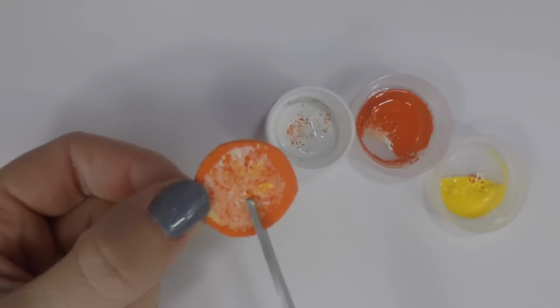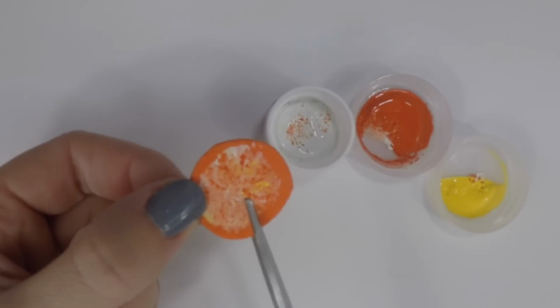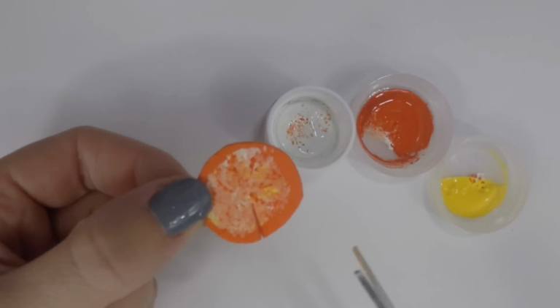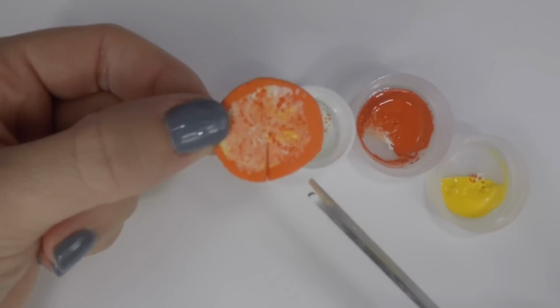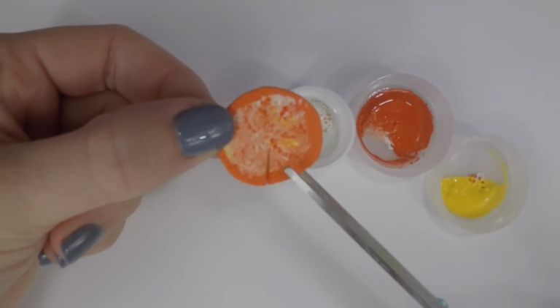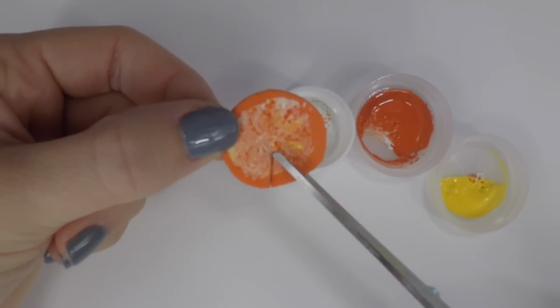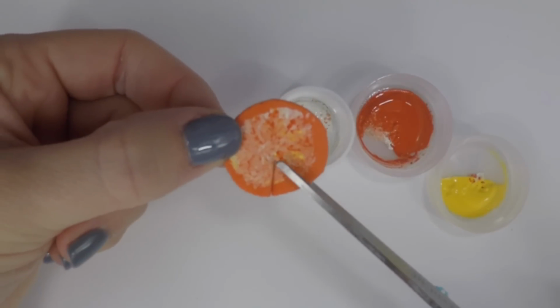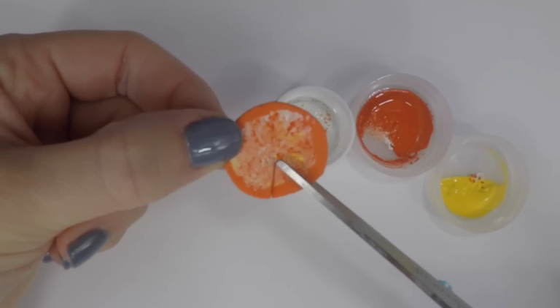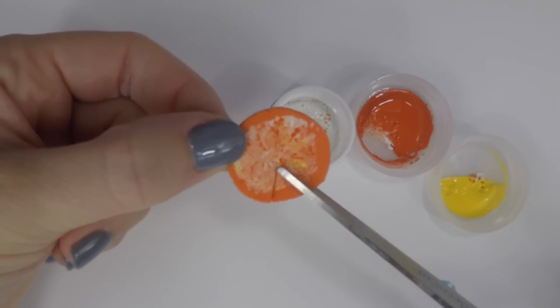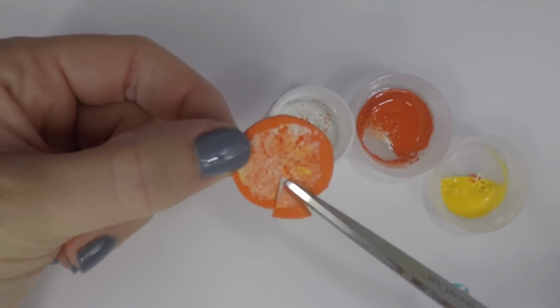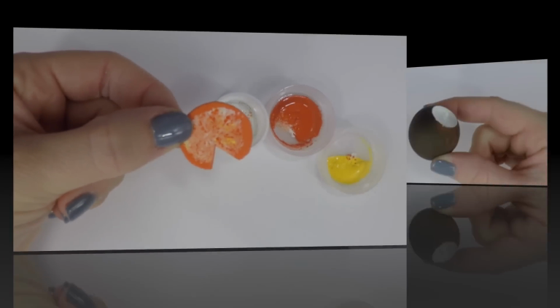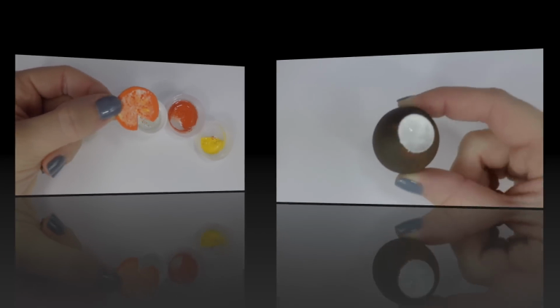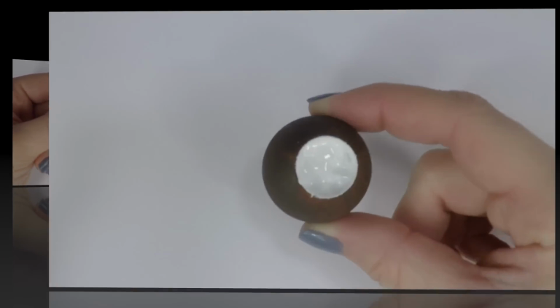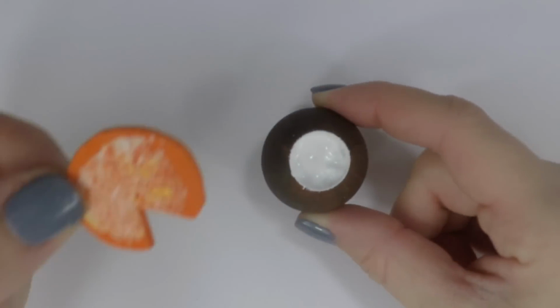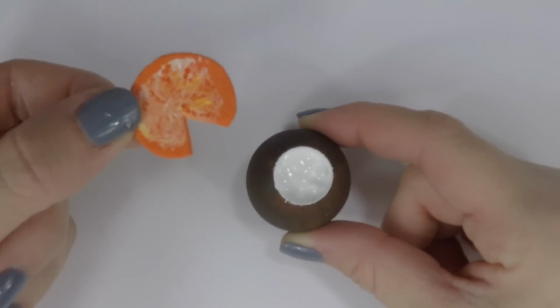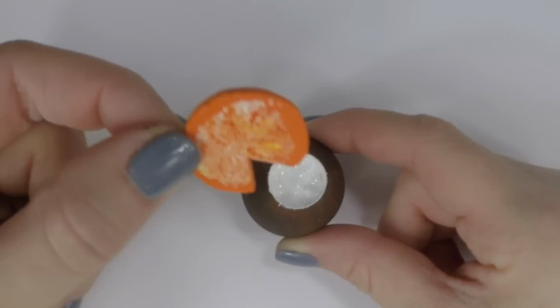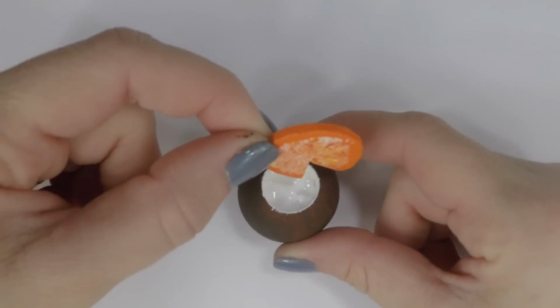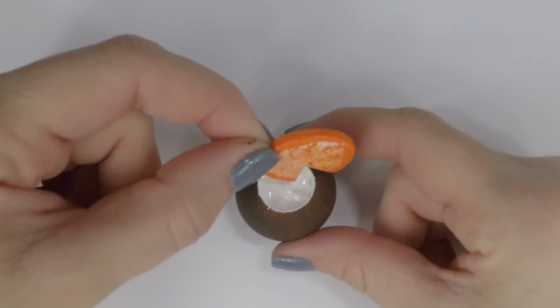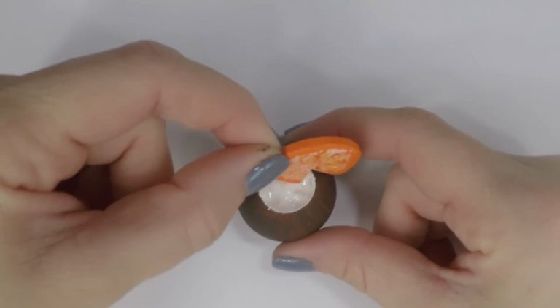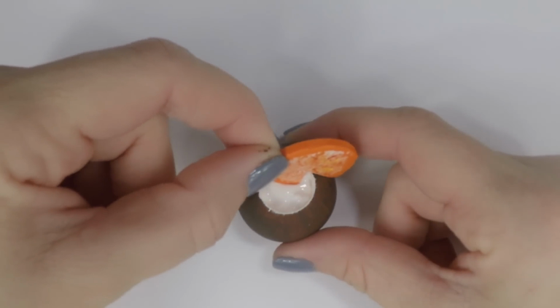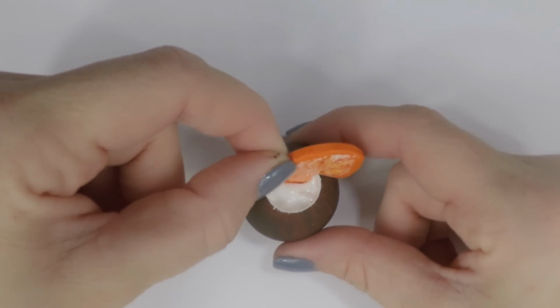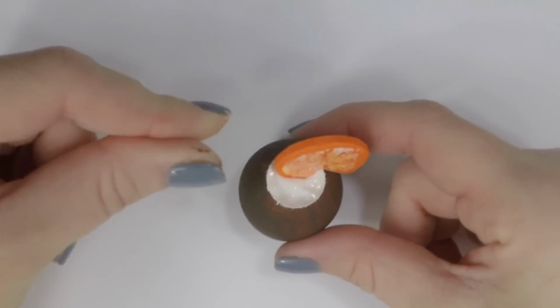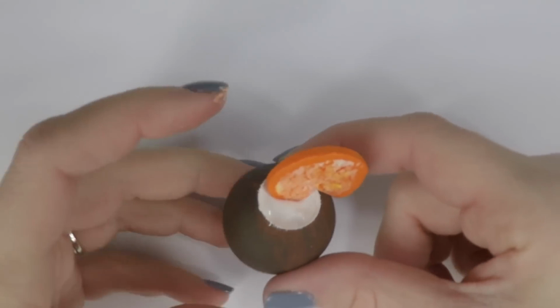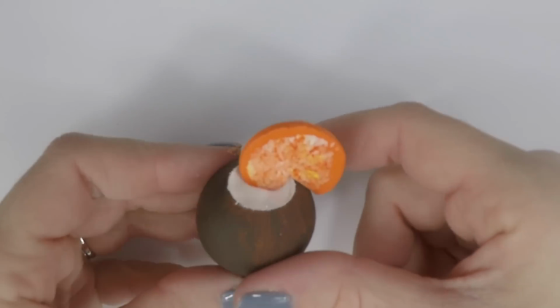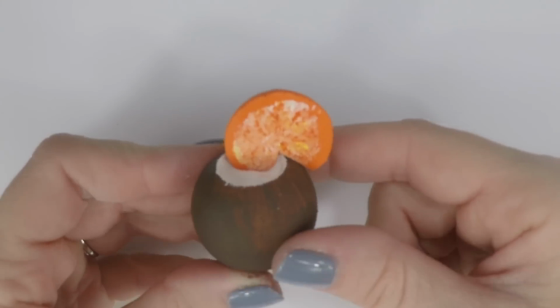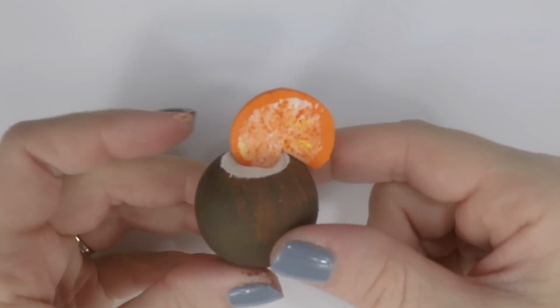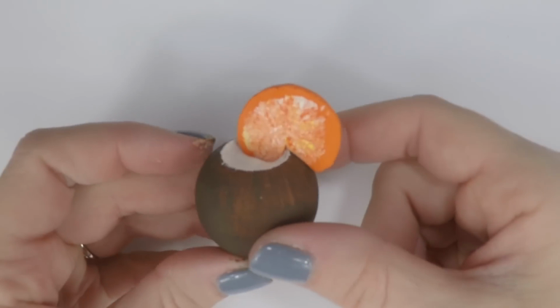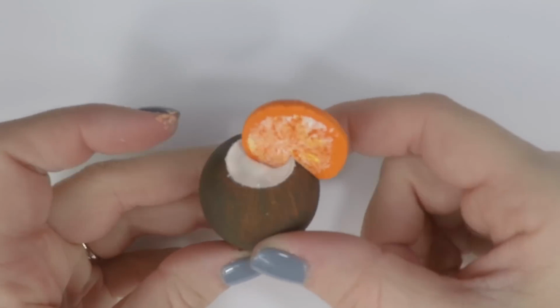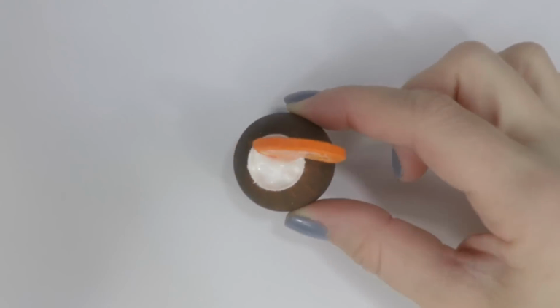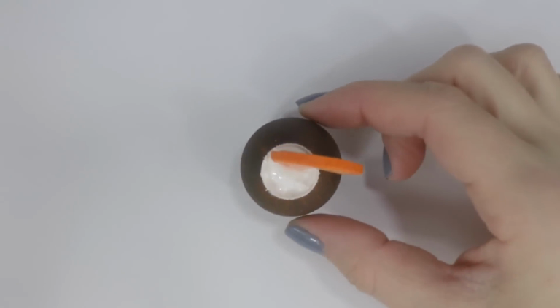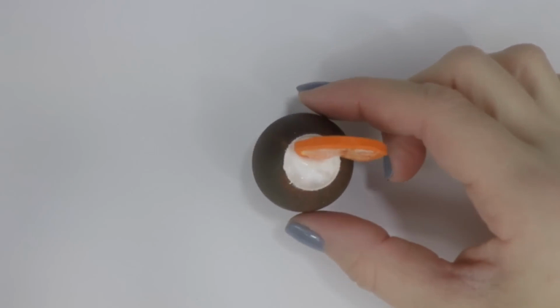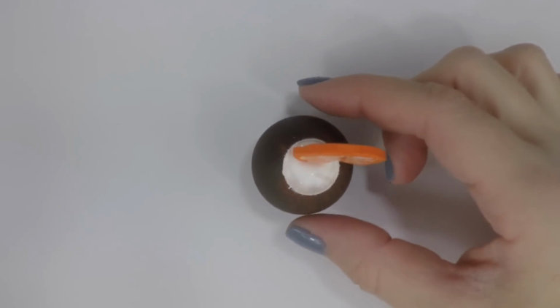Once it's dry, cut out a triangle slice so it will fit nicely into the coconut drink. Stick it right into the puffy paint so it will dry into place.